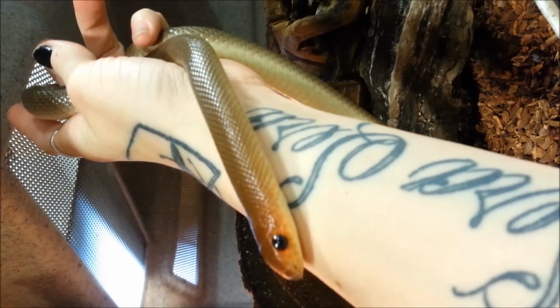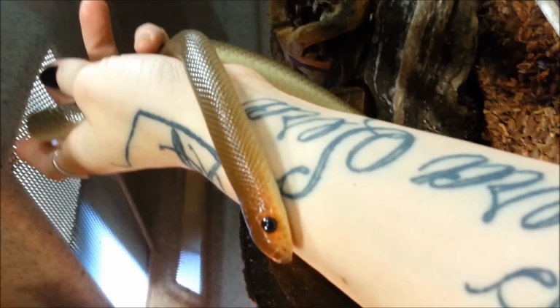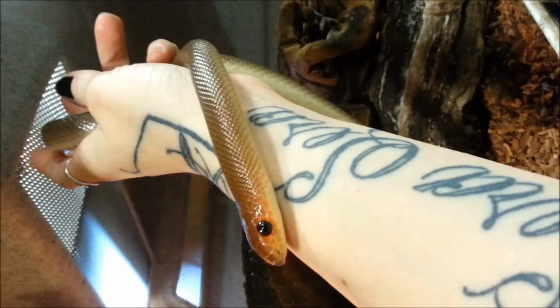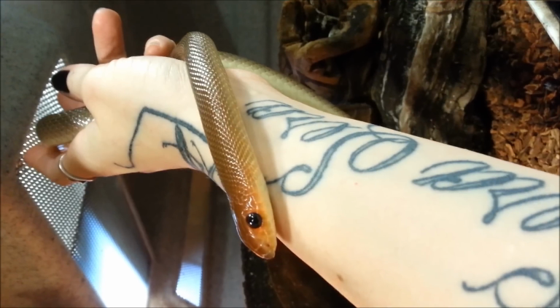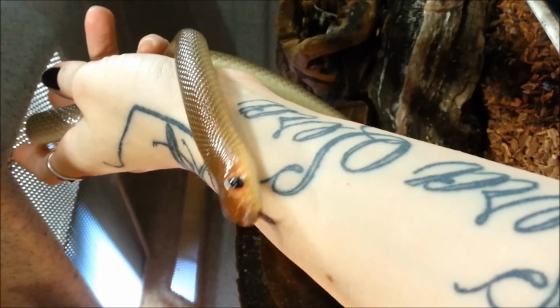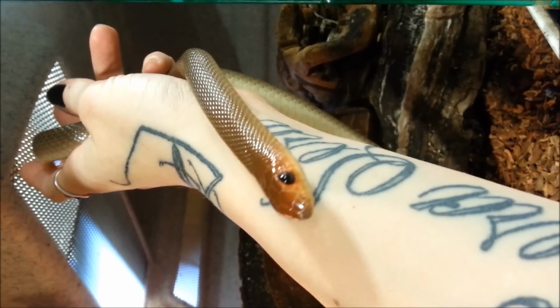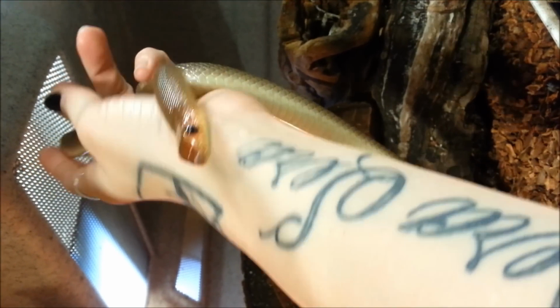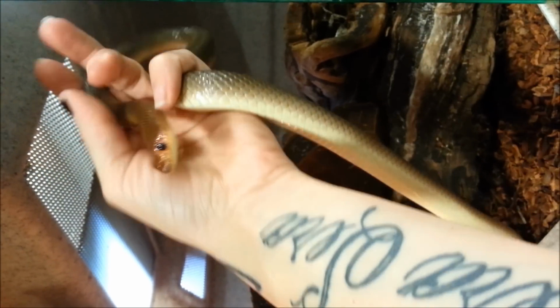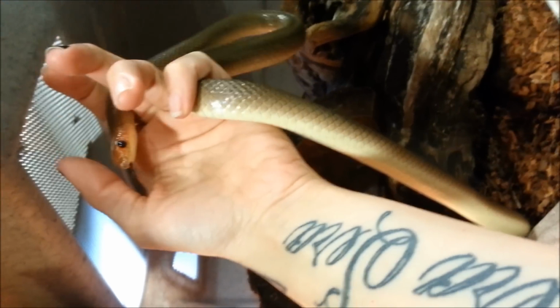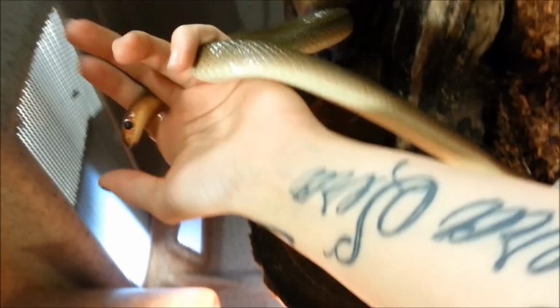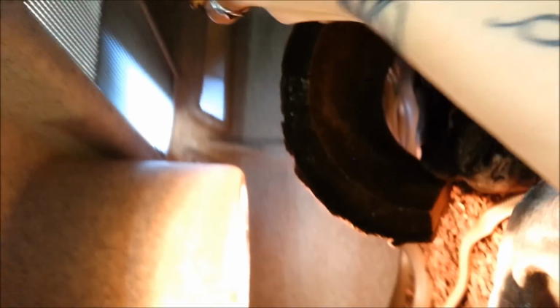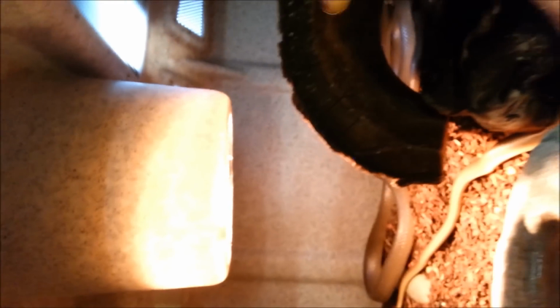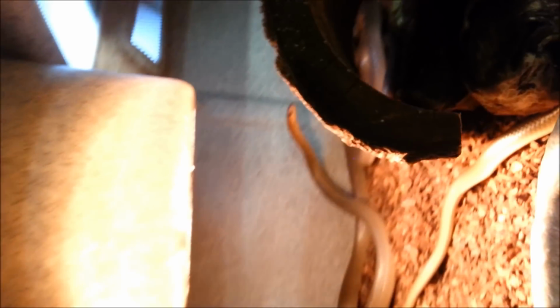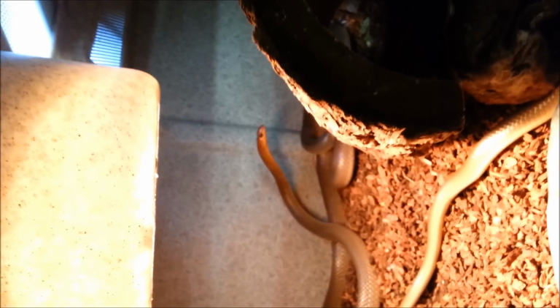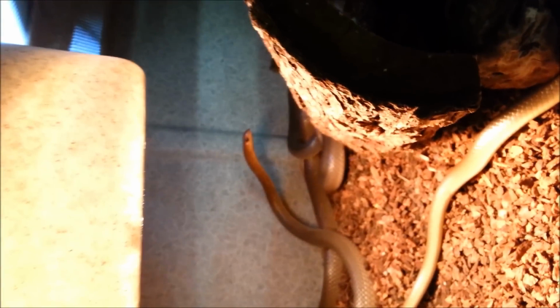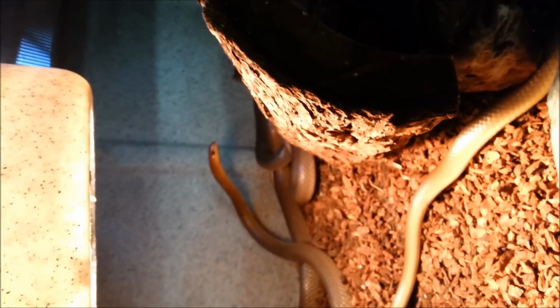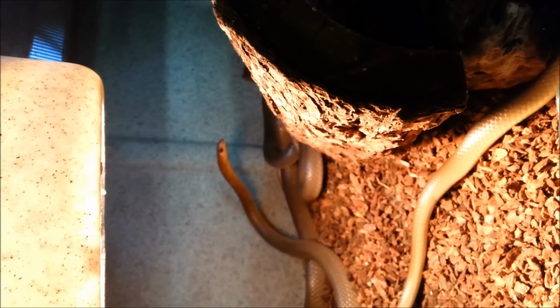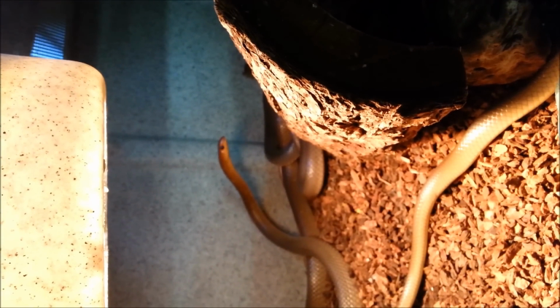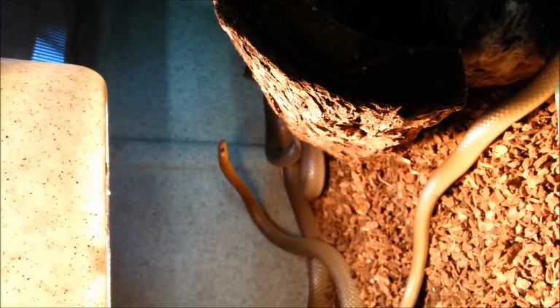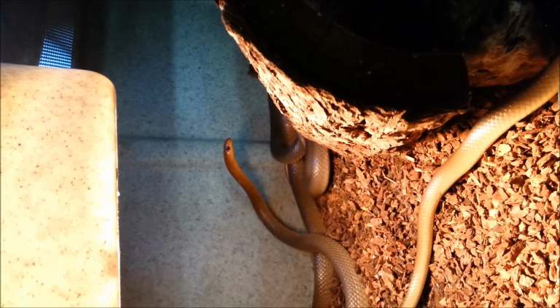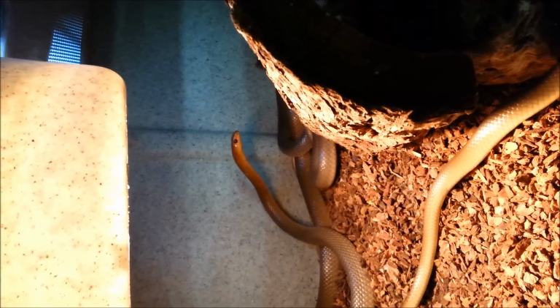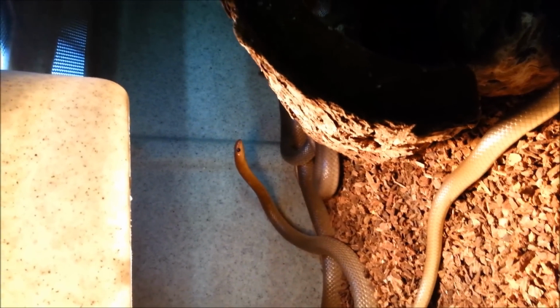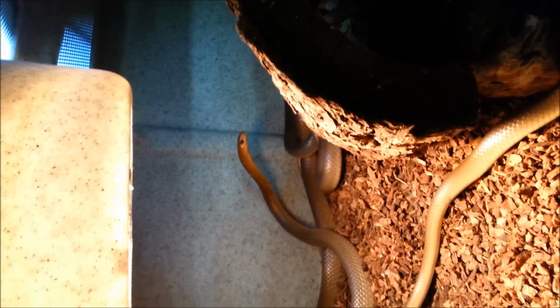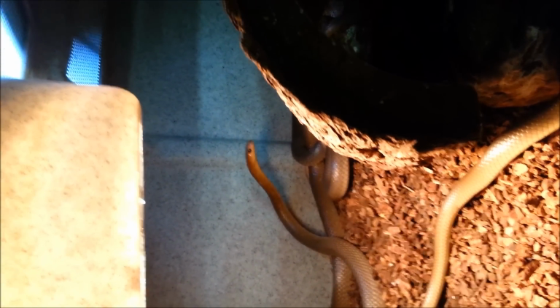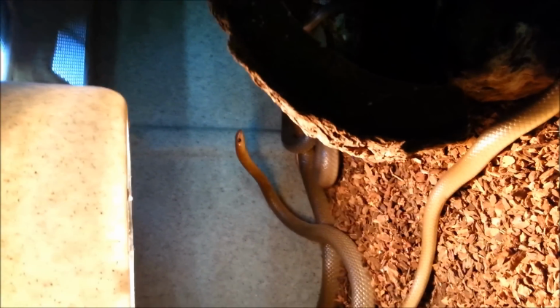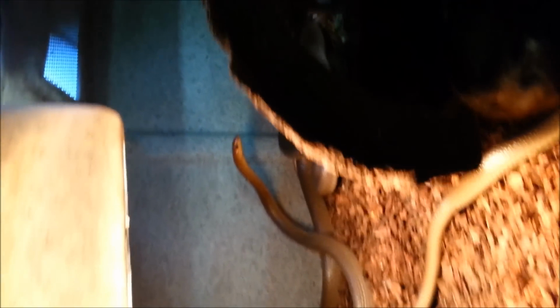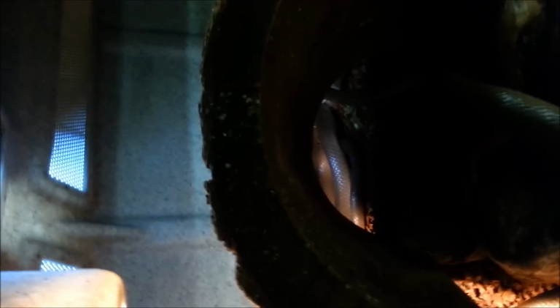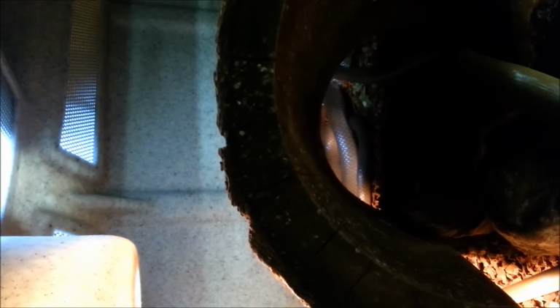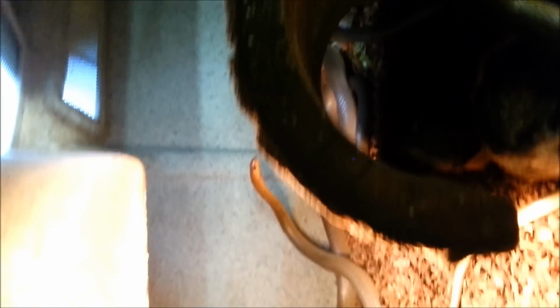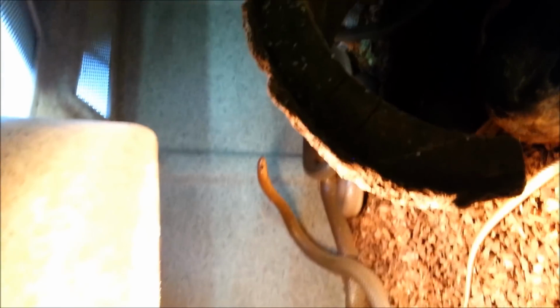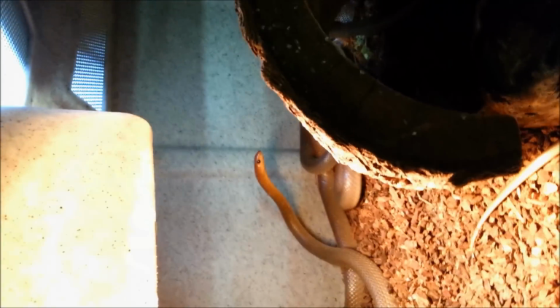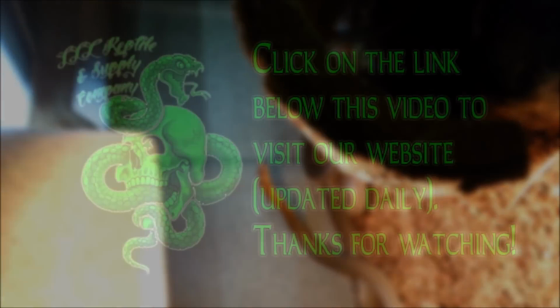These guys are feeding right now on adult mice to jumbo mice. As you can see his little friends are back there, curious to what's going on right now. These guys are awesome snakes, currently available on our website at LLLreptile.com.